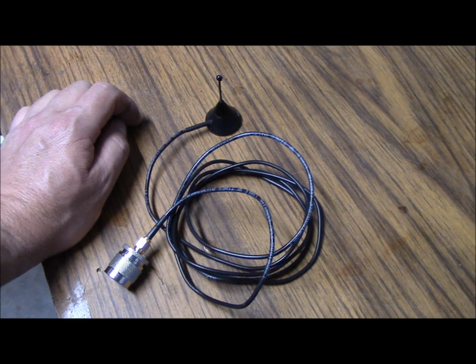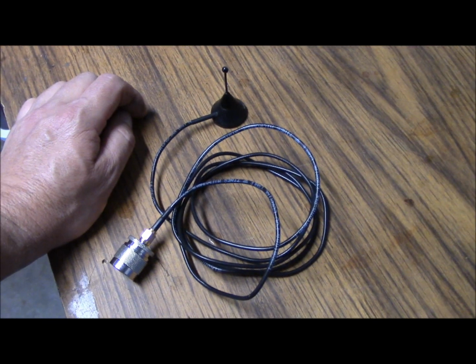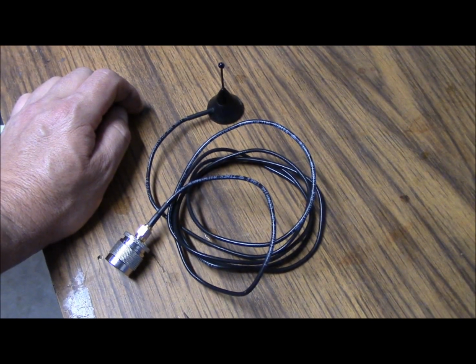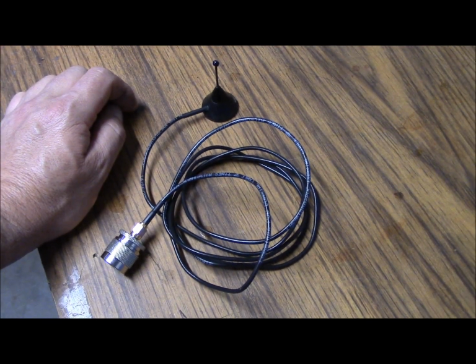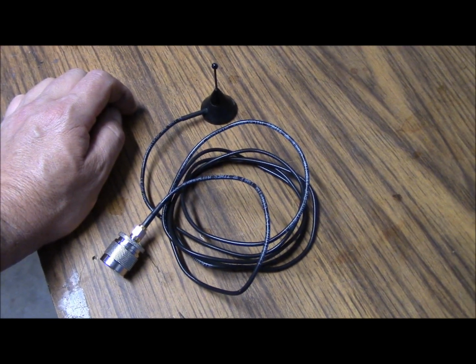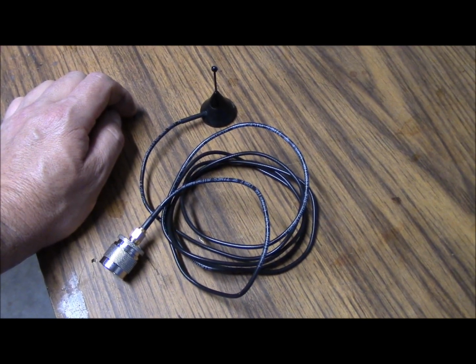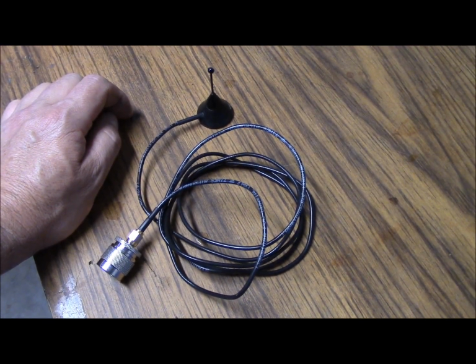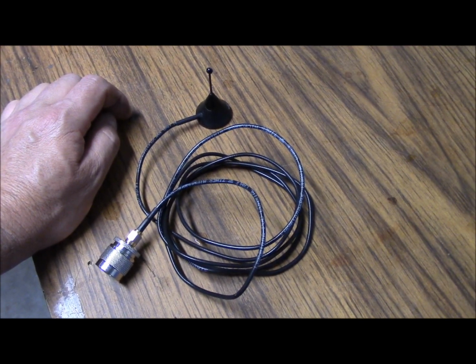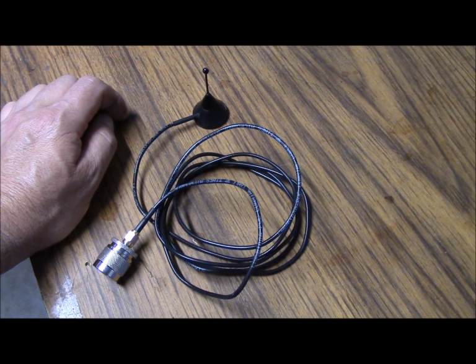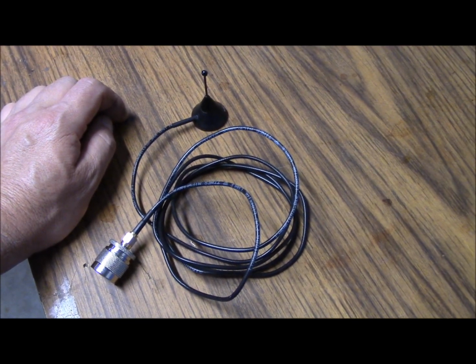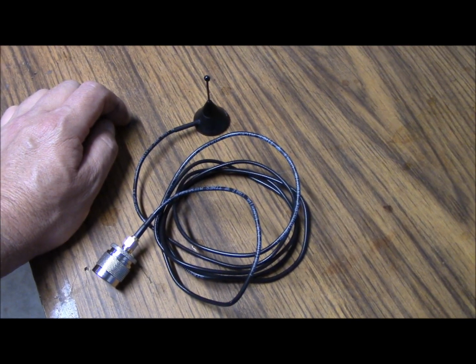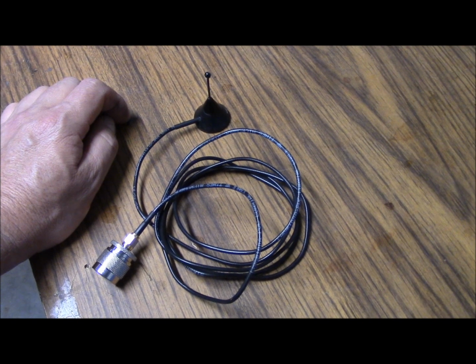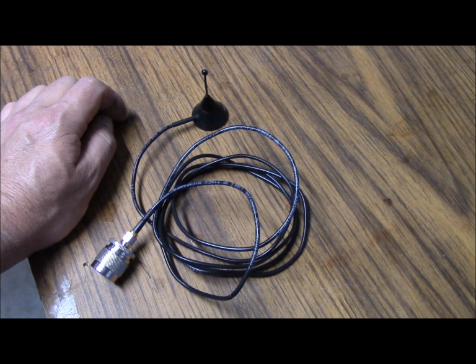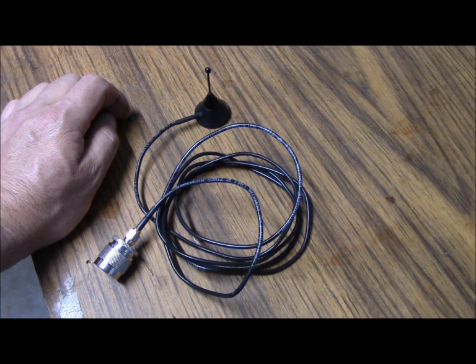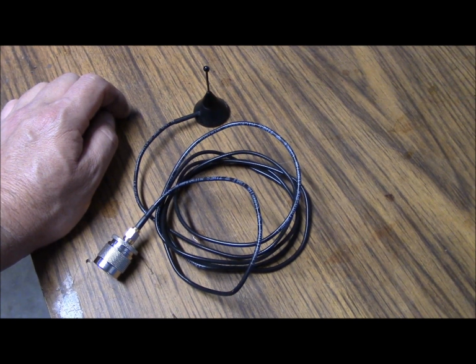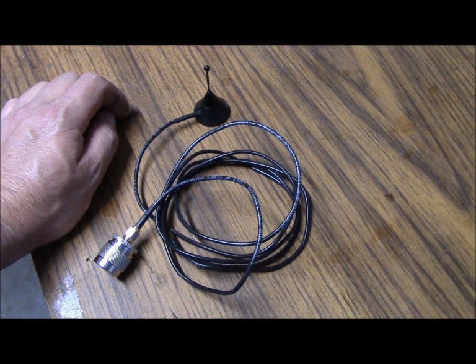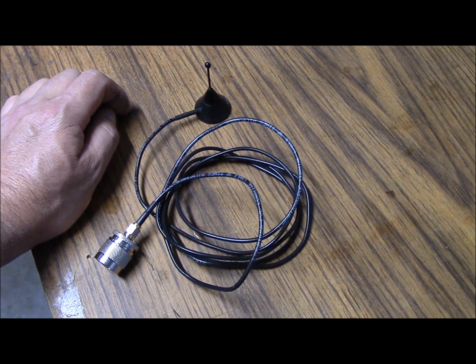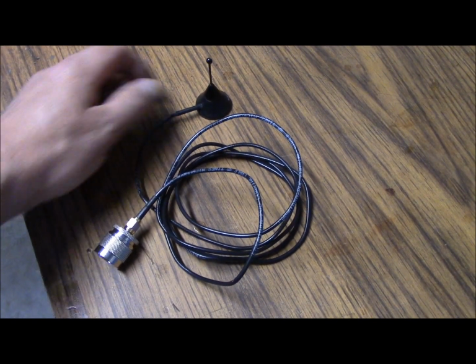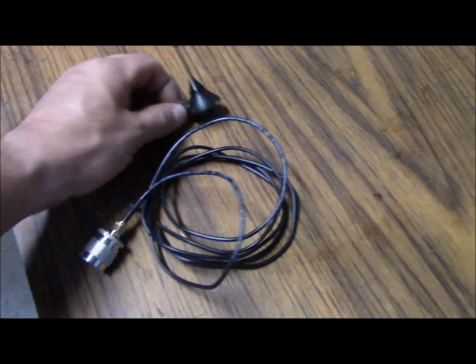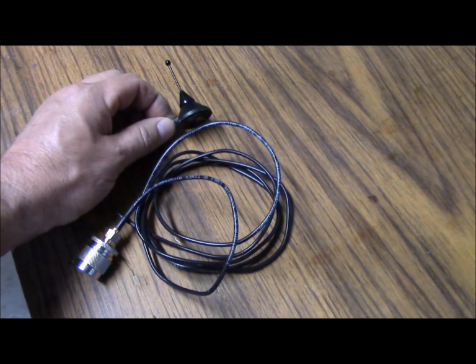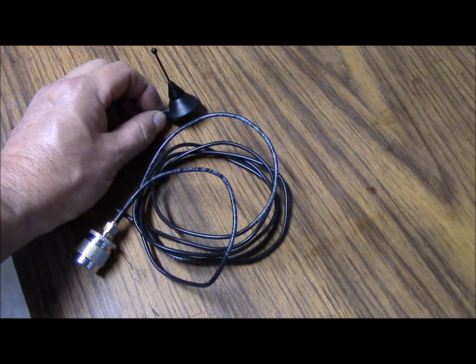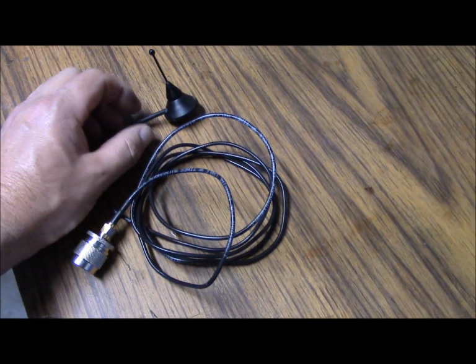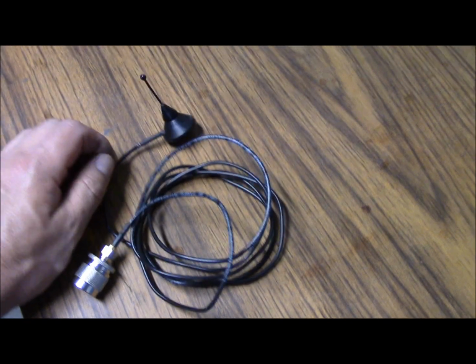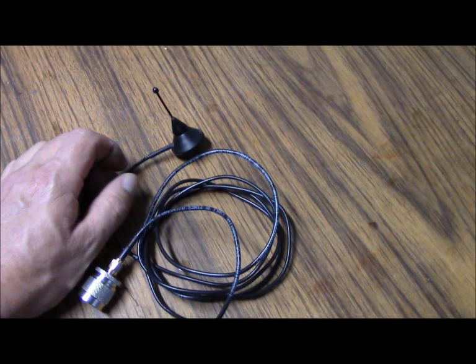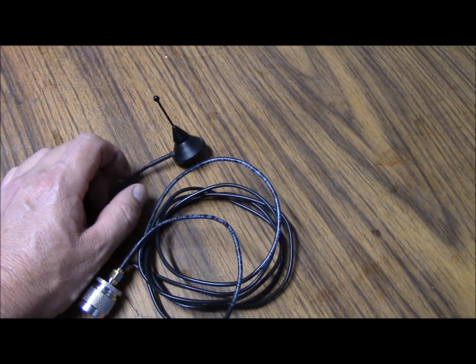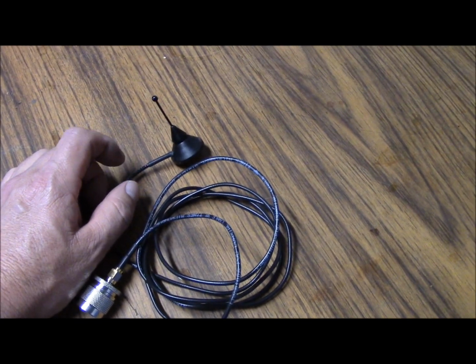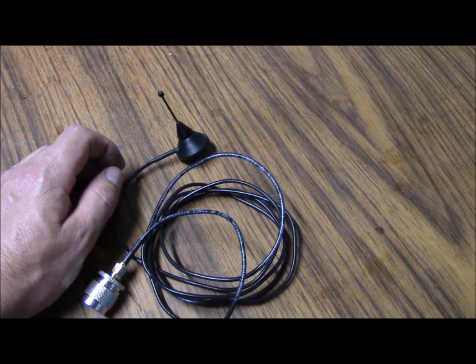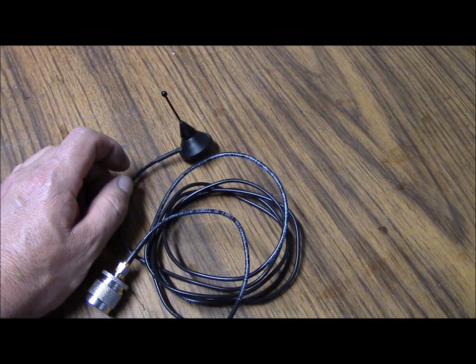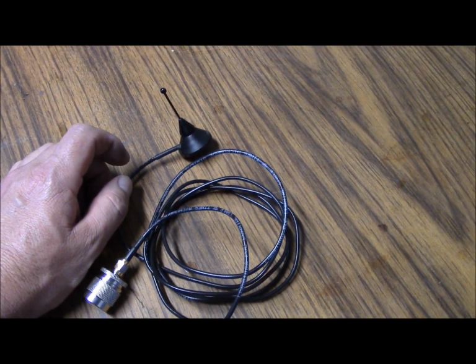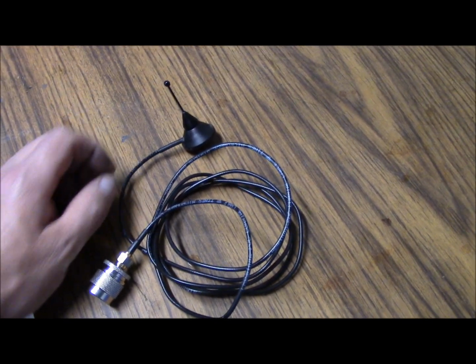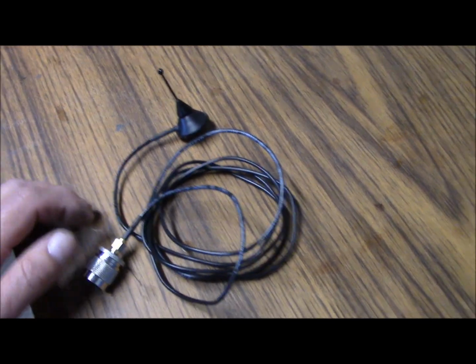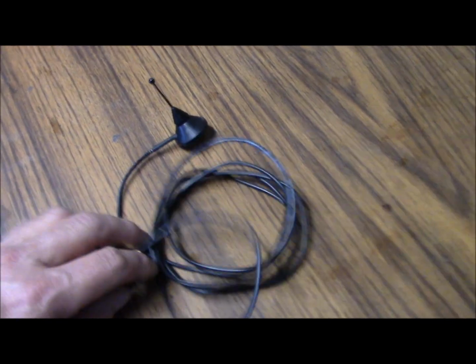Hello, this is Brett from Survival Comms, and today we're going to repurpose an antenna. If you're like me, you like to save money. So I end up picking up a lot of stuff that I feel I may be able to use in the future, and this is one of those items.